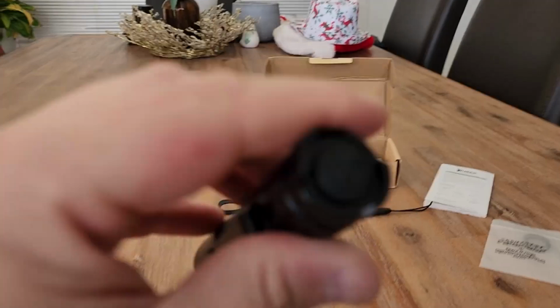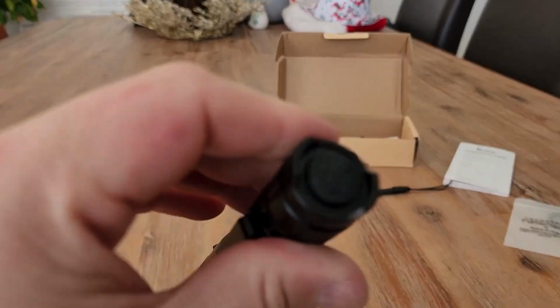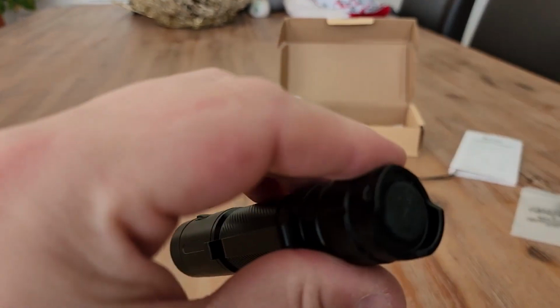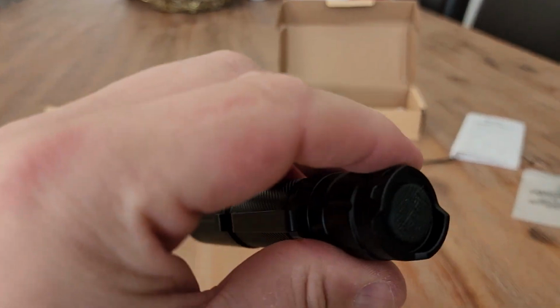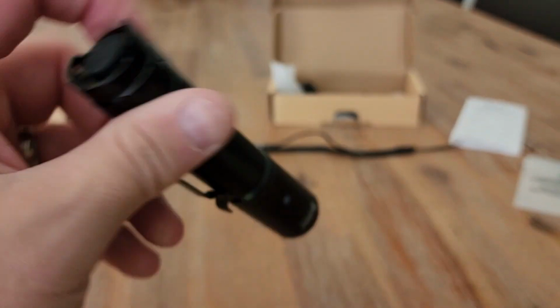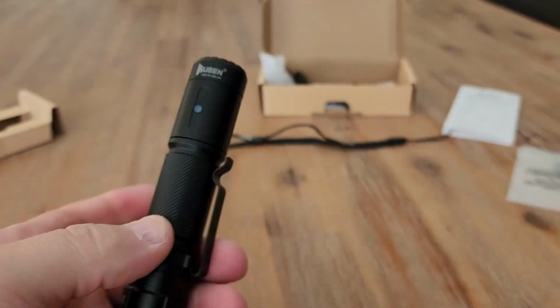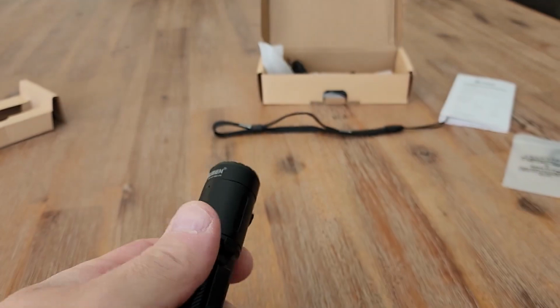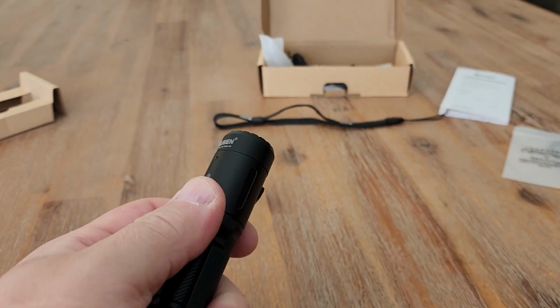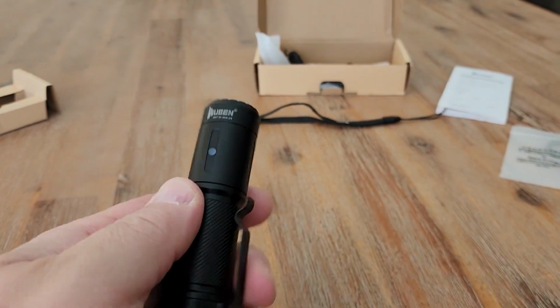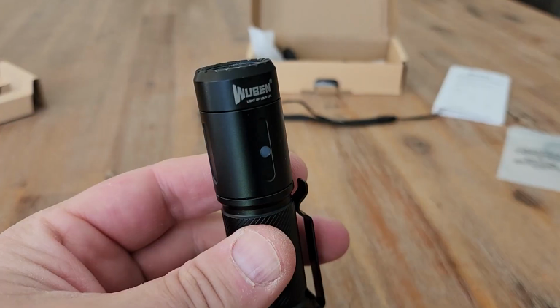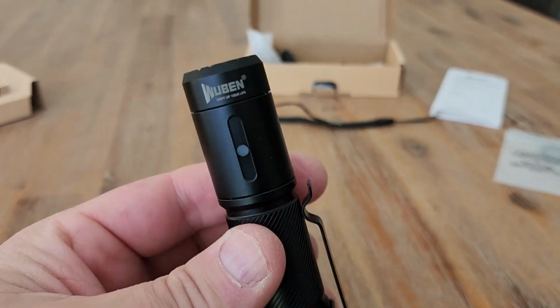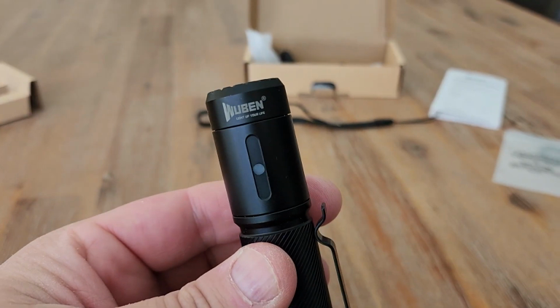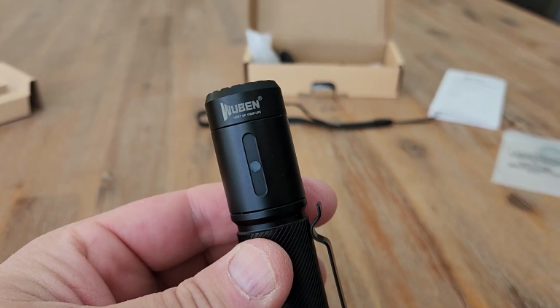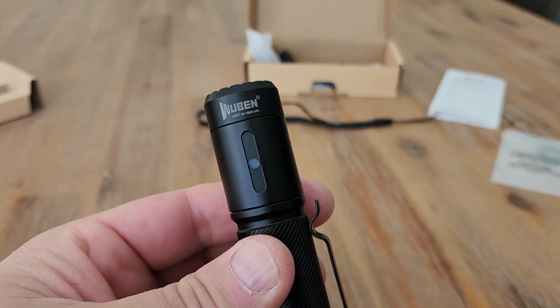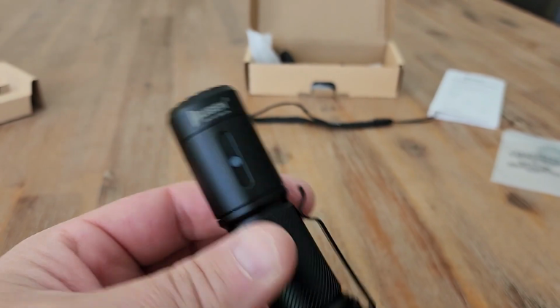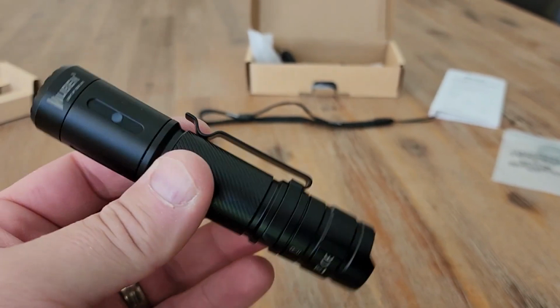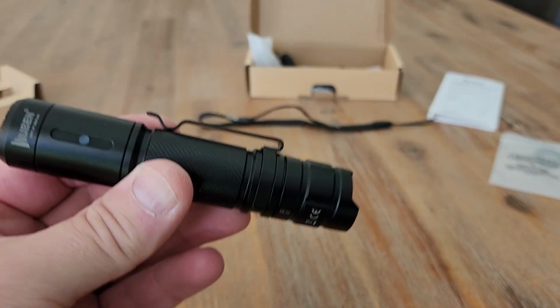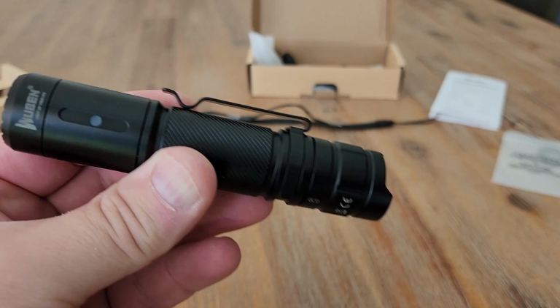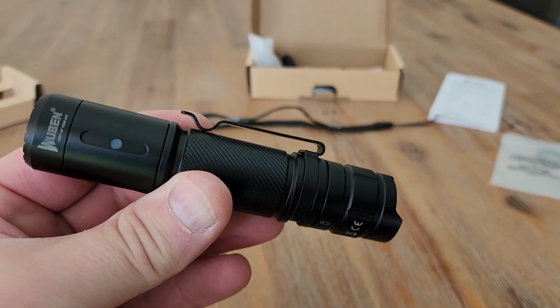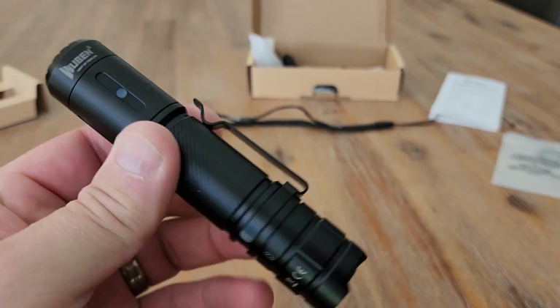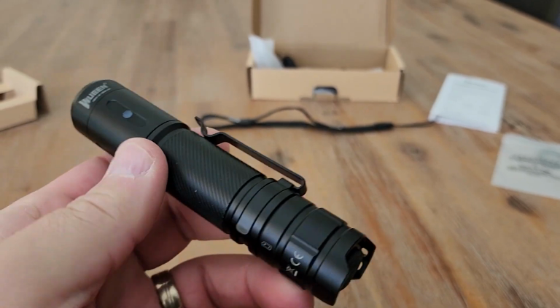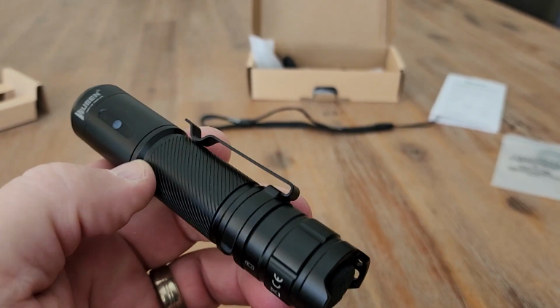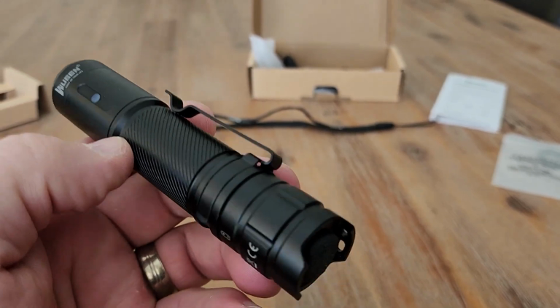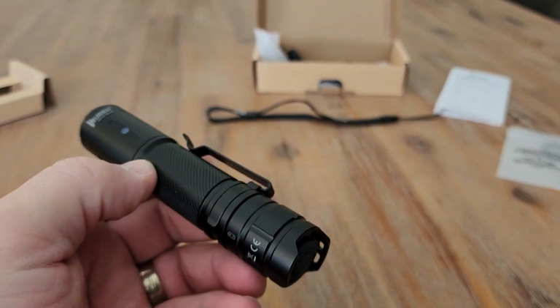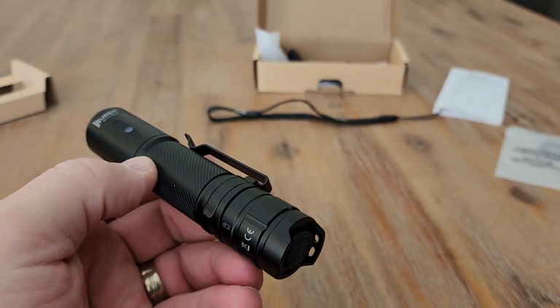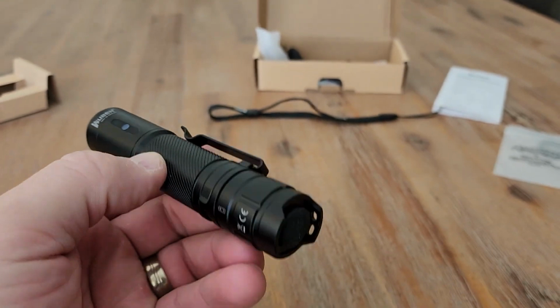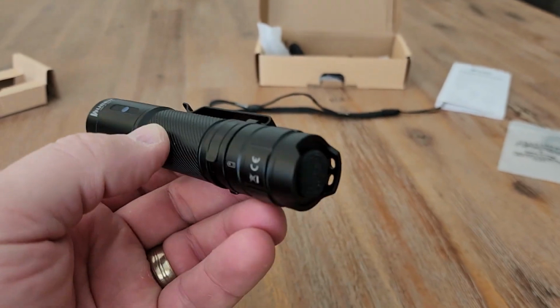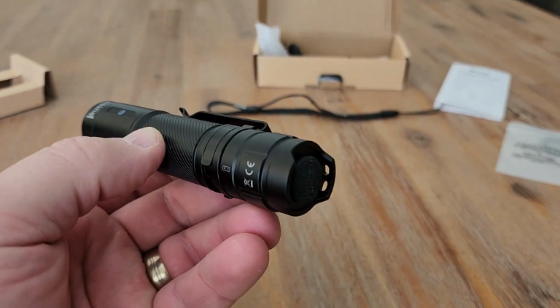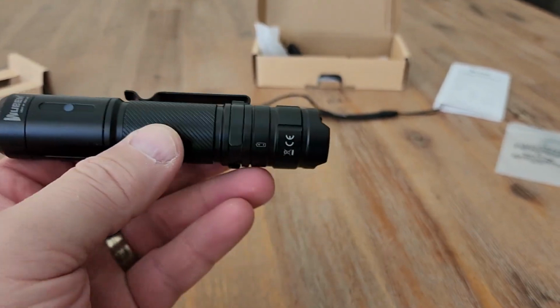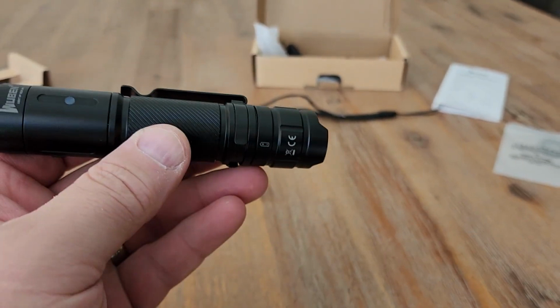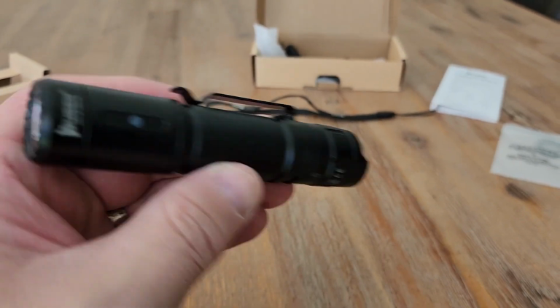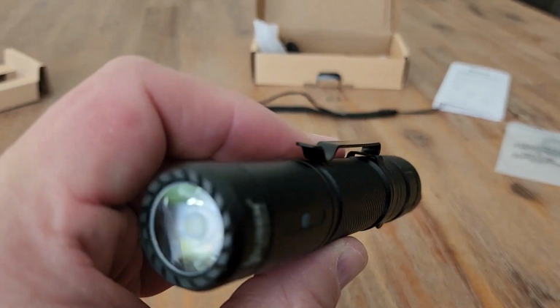Really premium feel, made out of metal. Give the Wubin C3 a go — I really like this torch. It has a premium feel and I don't think you'll regret it.